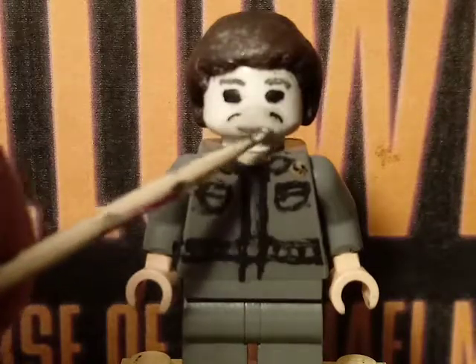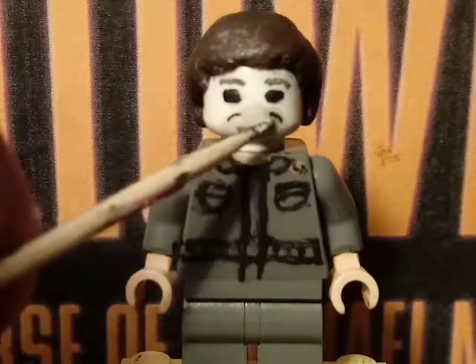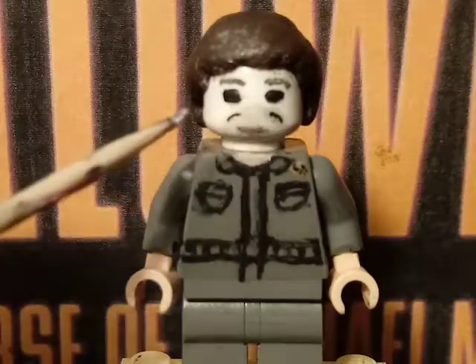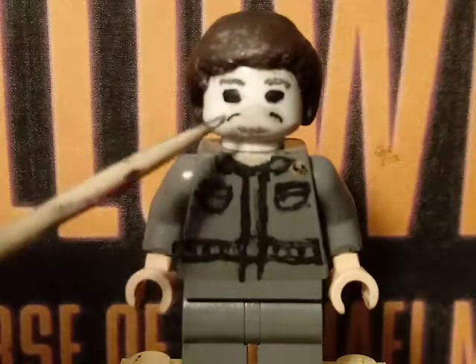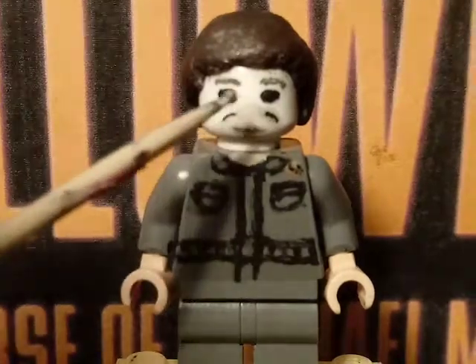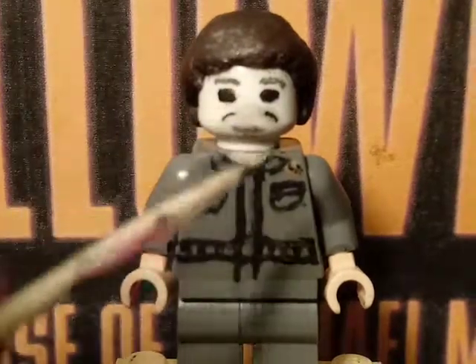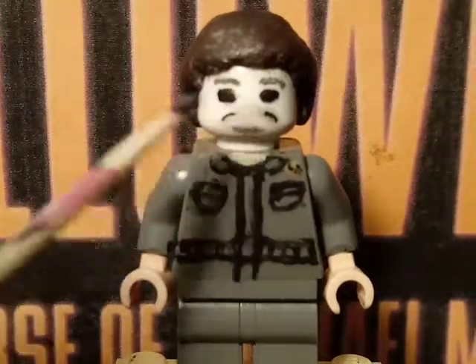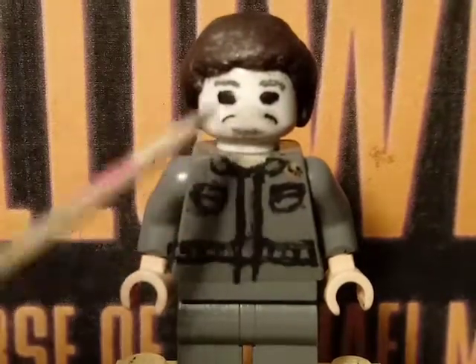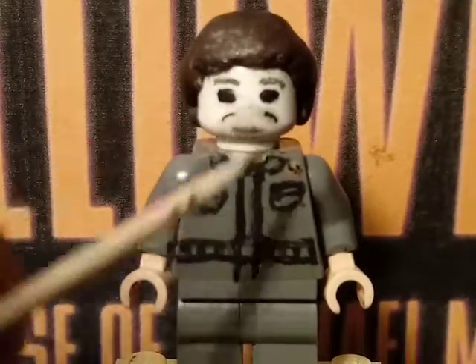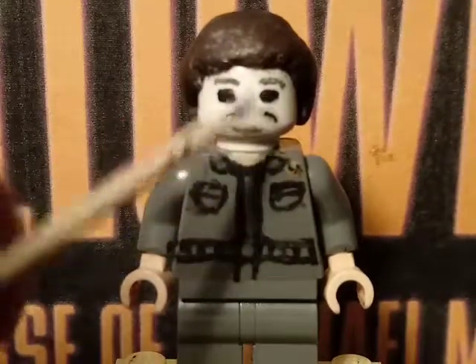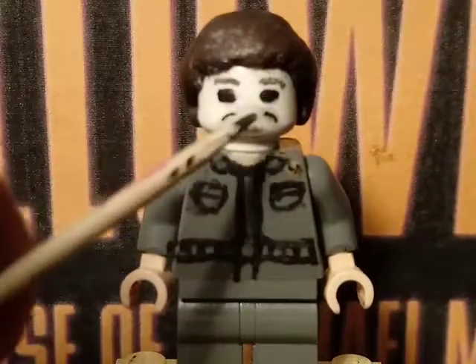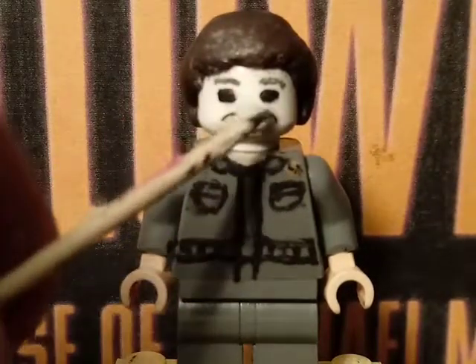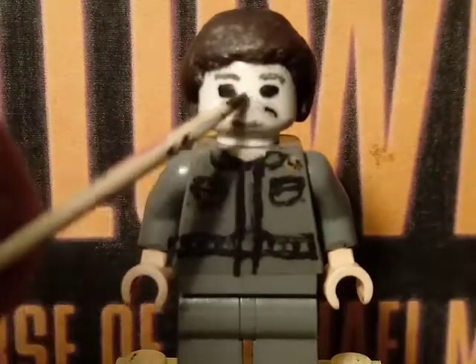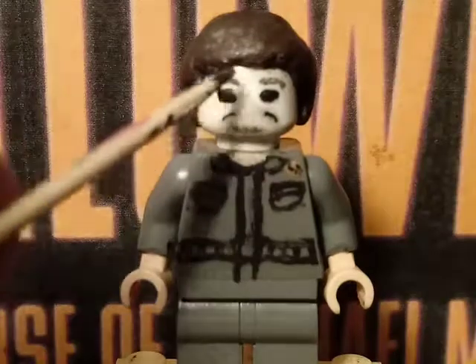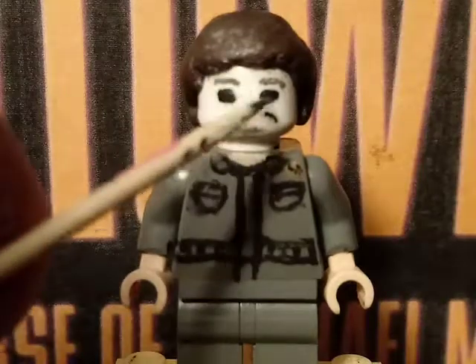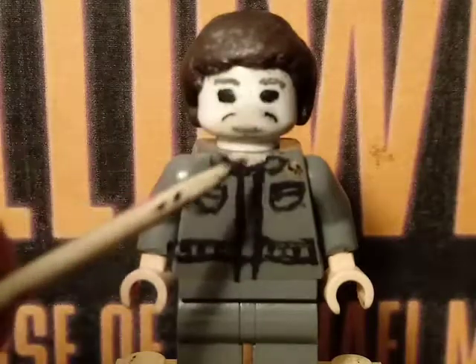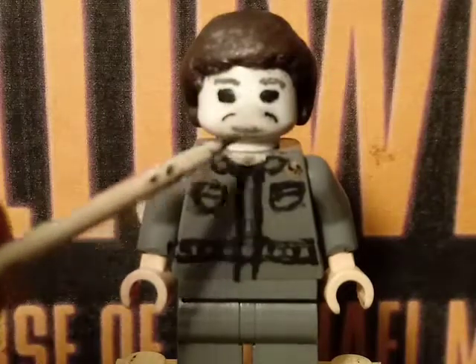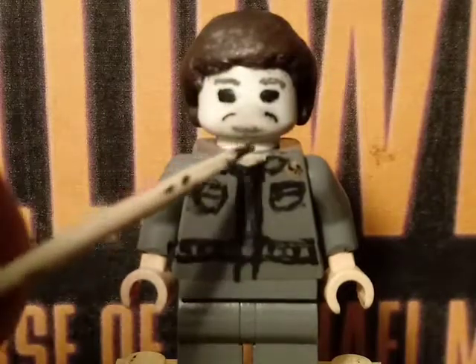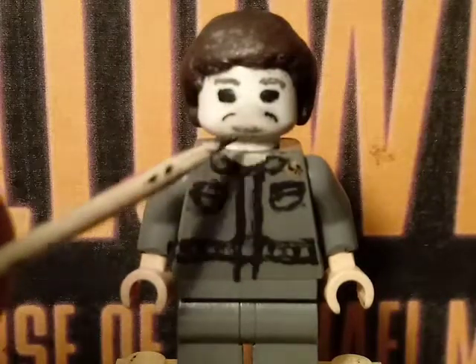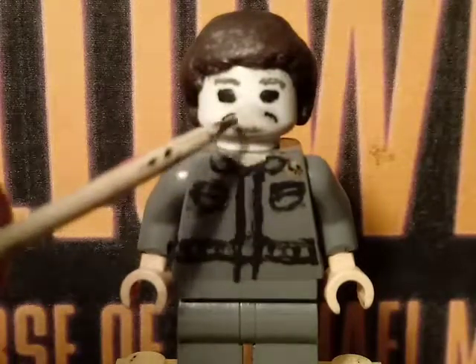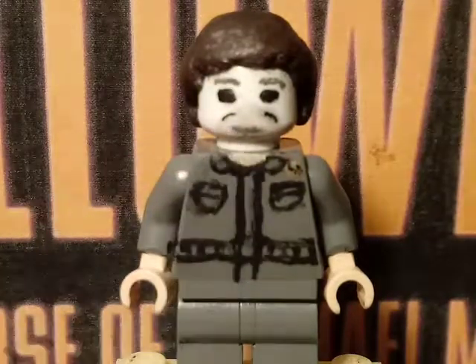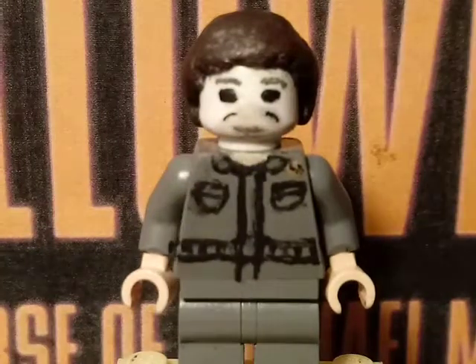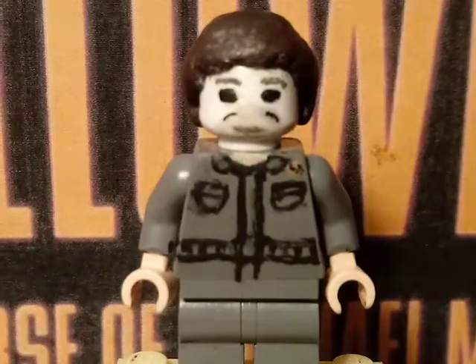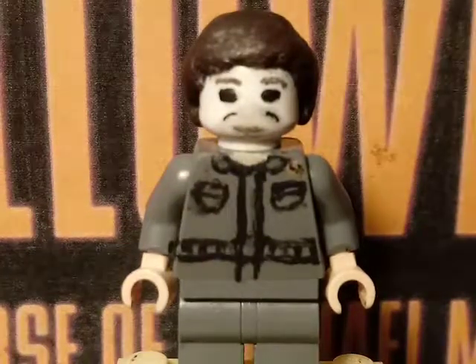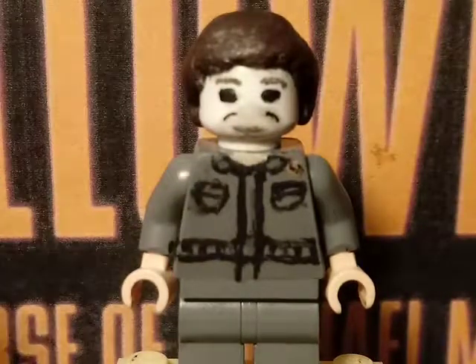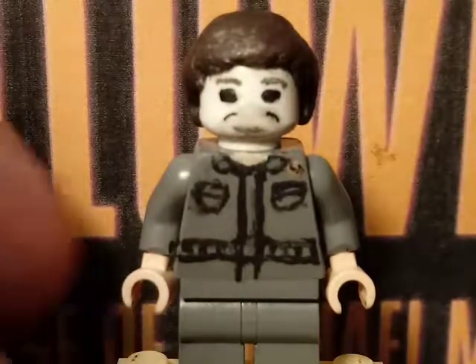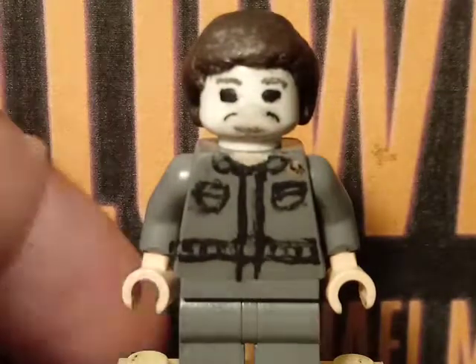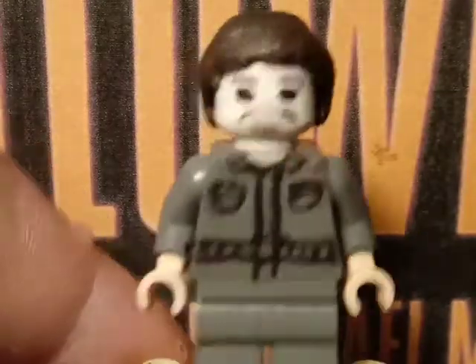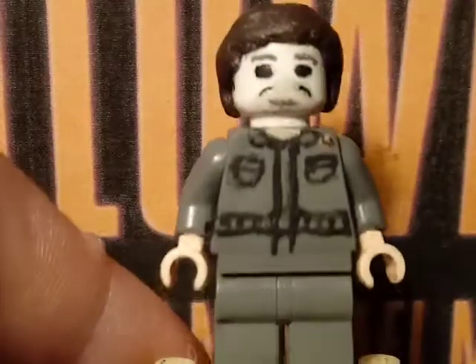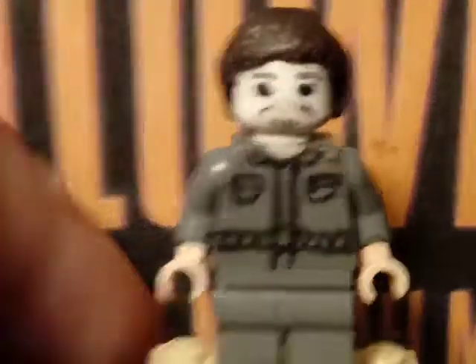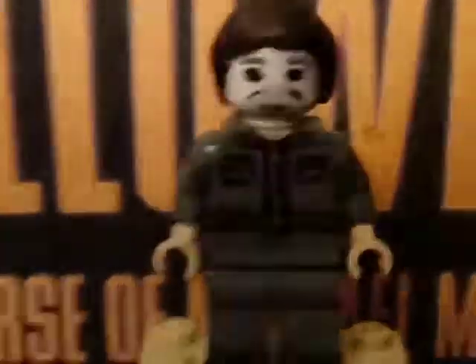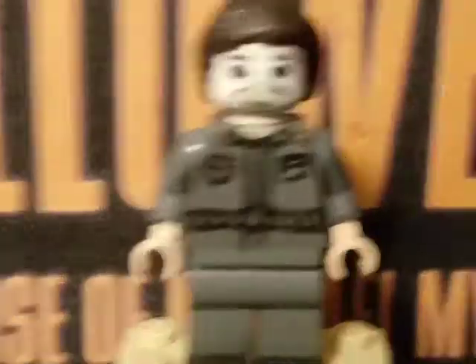You can see the cheekbones but it's pretty much just the mask. I painted the eye holes and also painted the mouth right here, and that's pretty much it for Michael Myers.